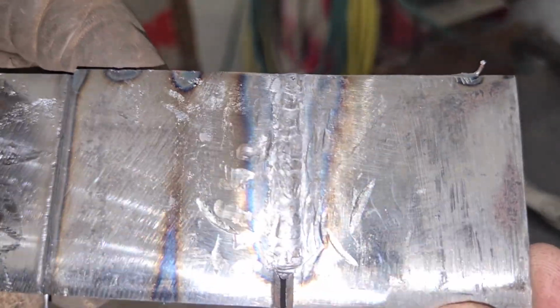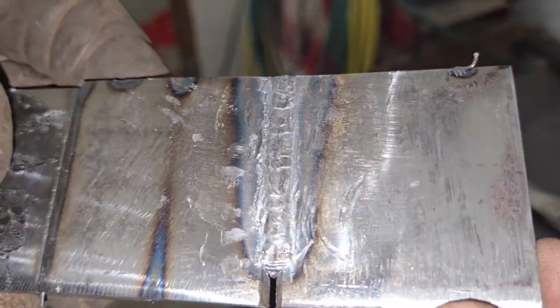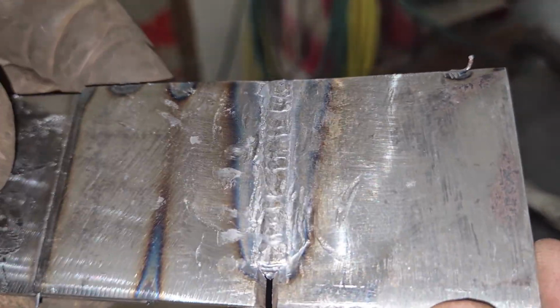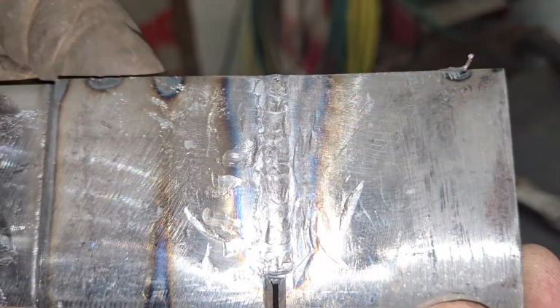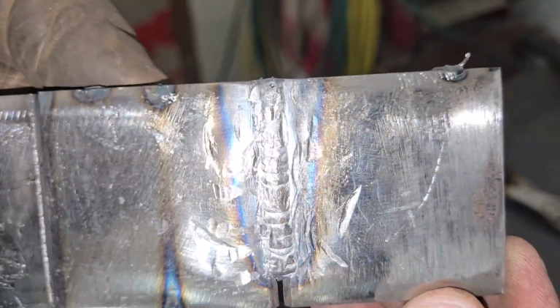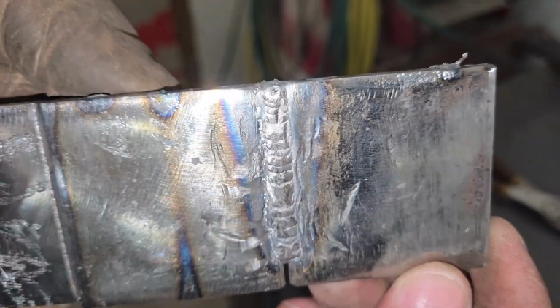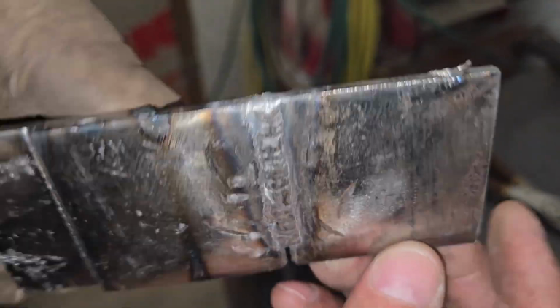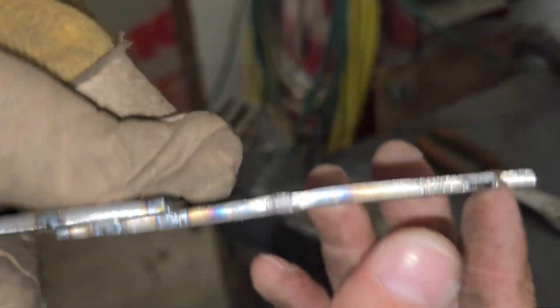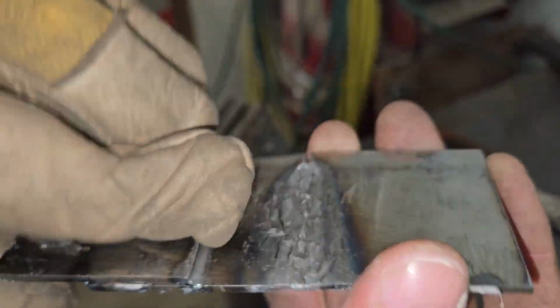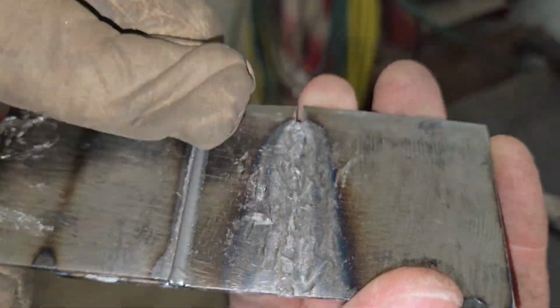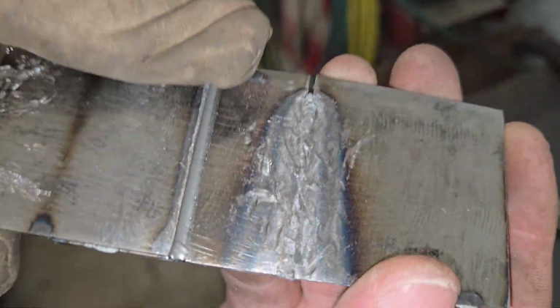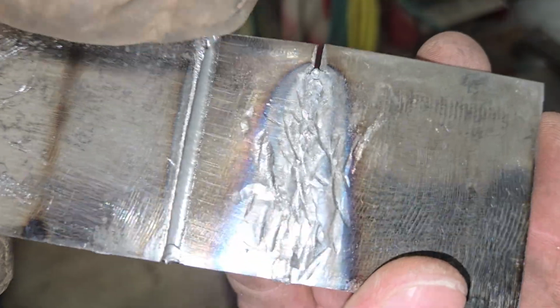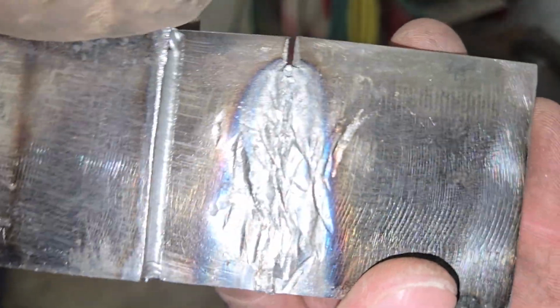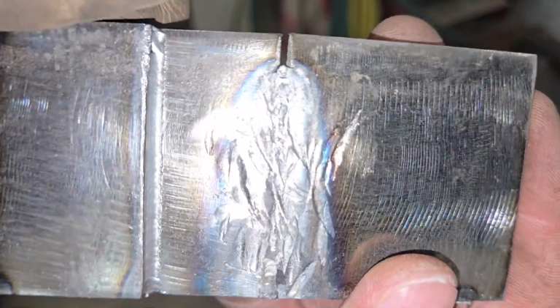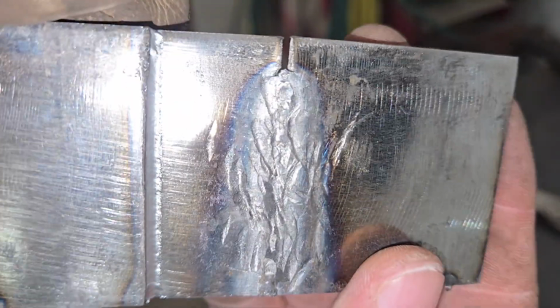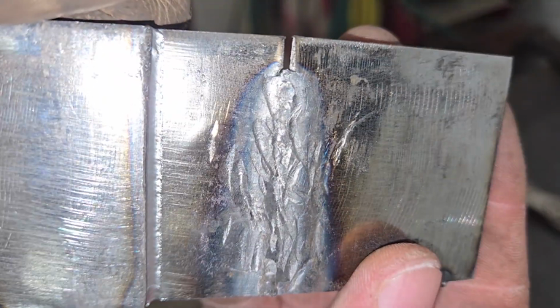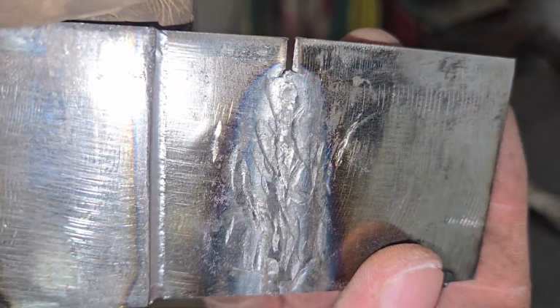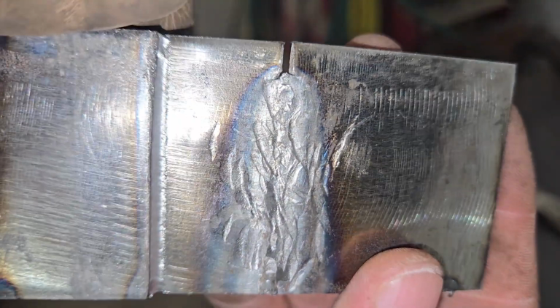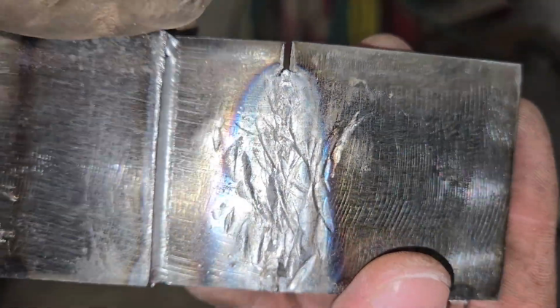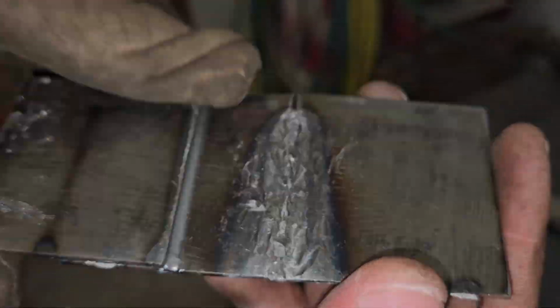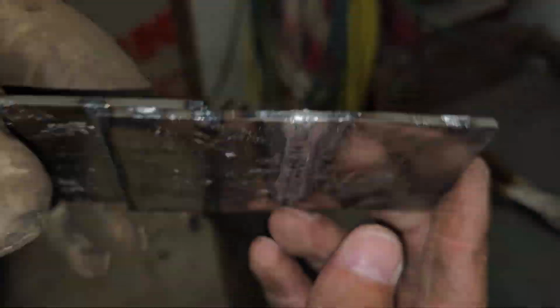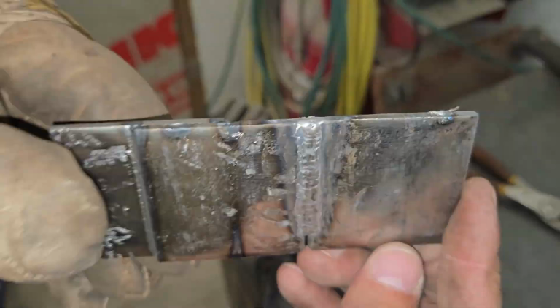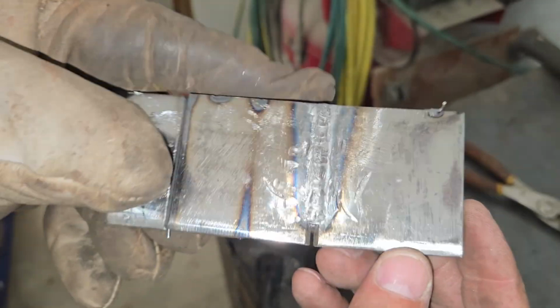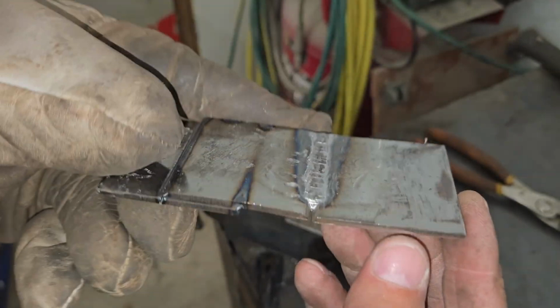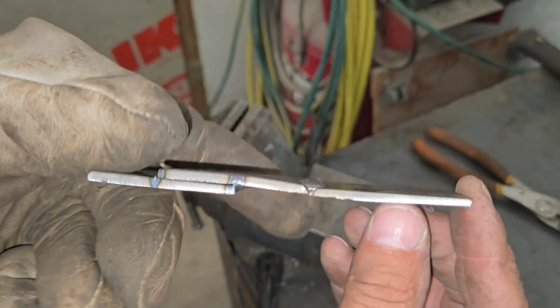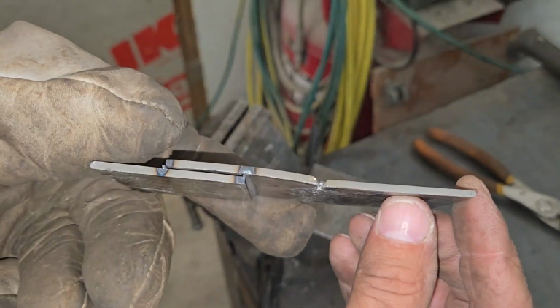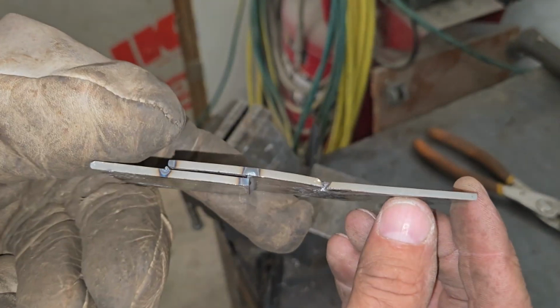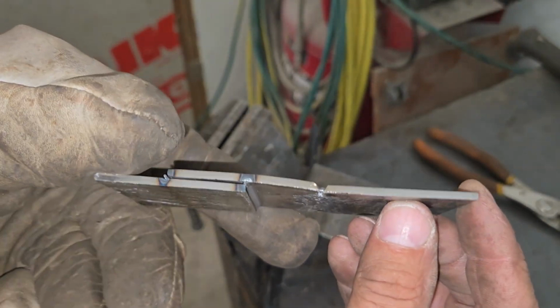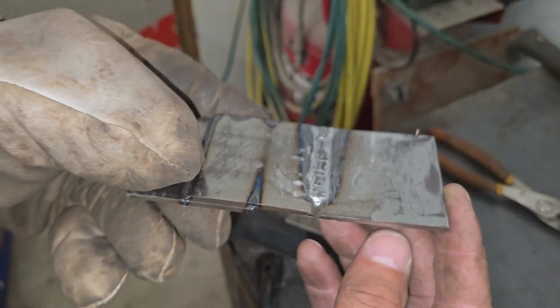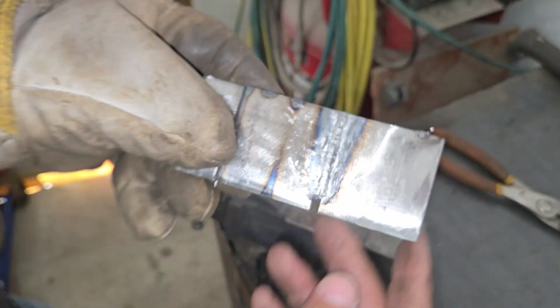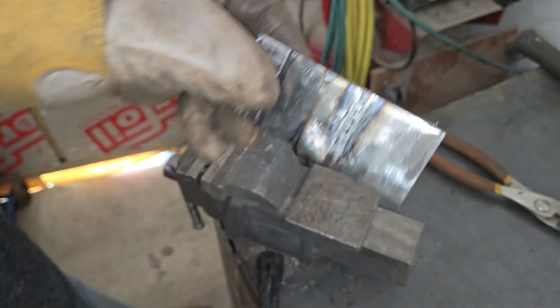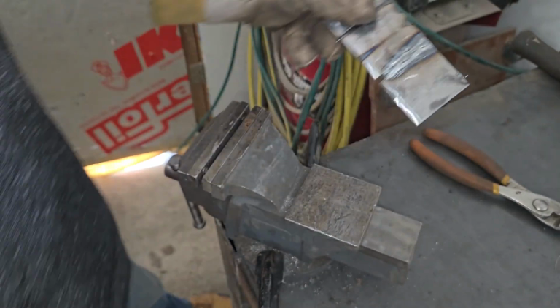Again, there's no signs of stress on the weld despite significant abuse. For curiosity's sake, I decided to try welding some 6mm thick mild steel plate.